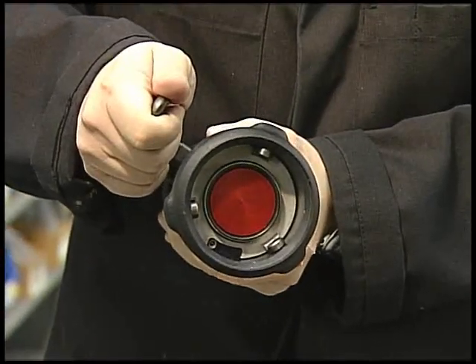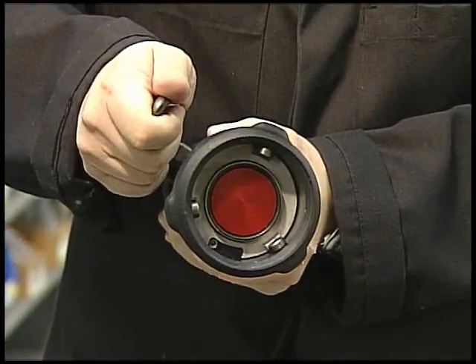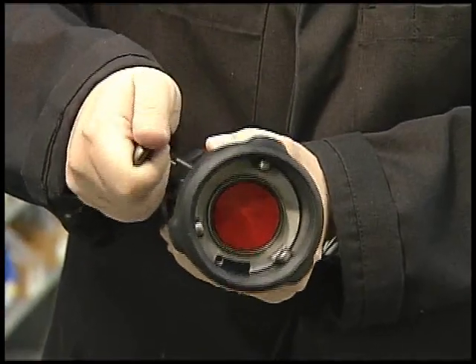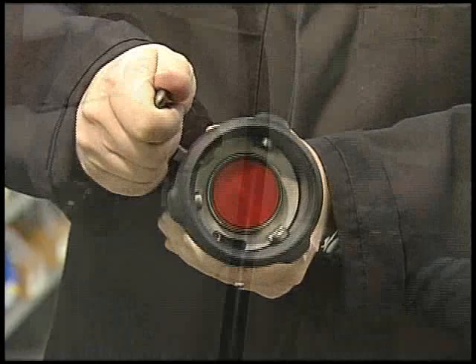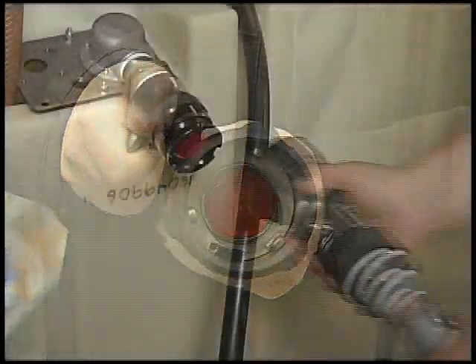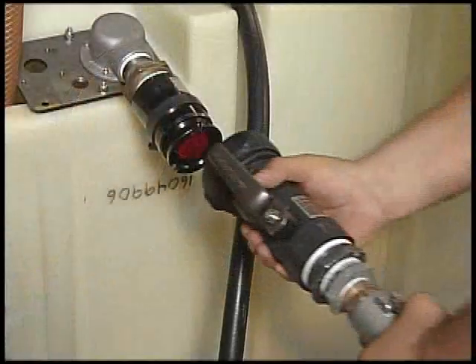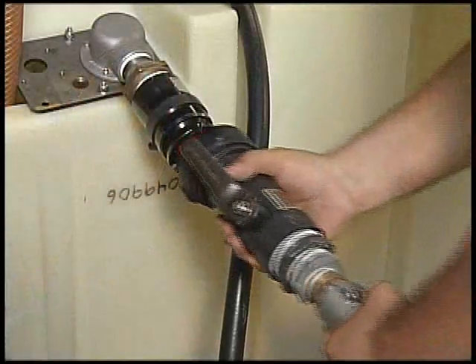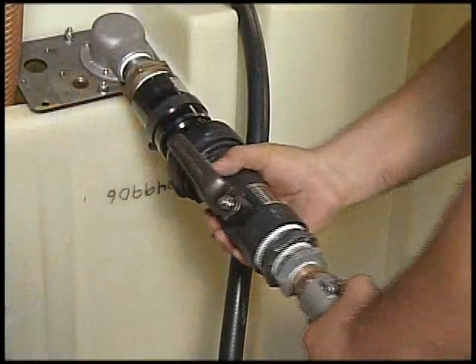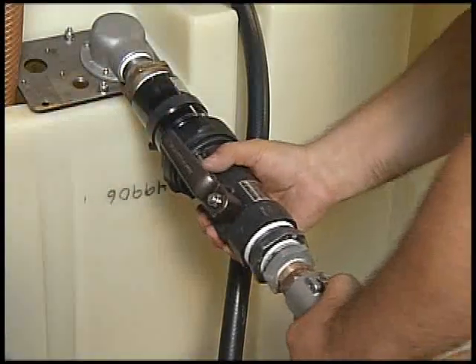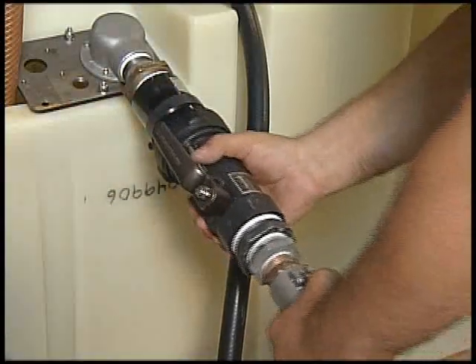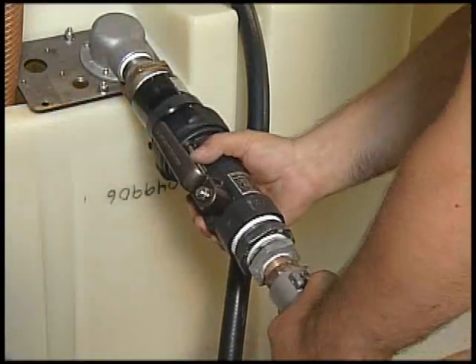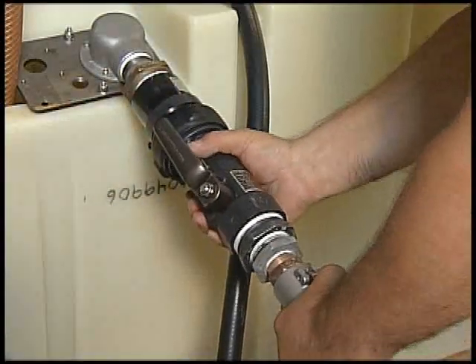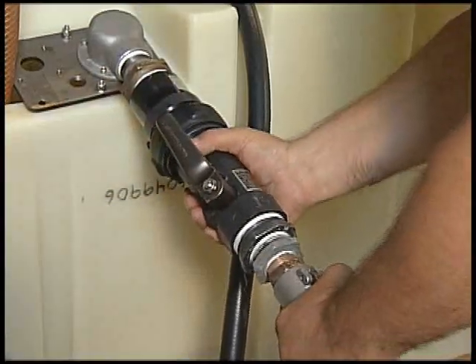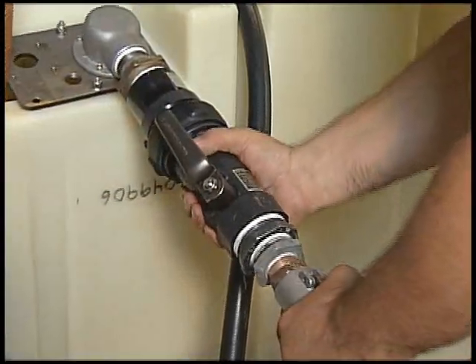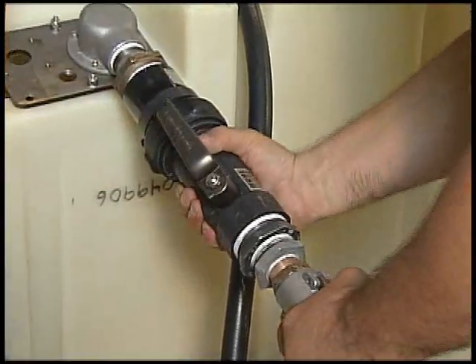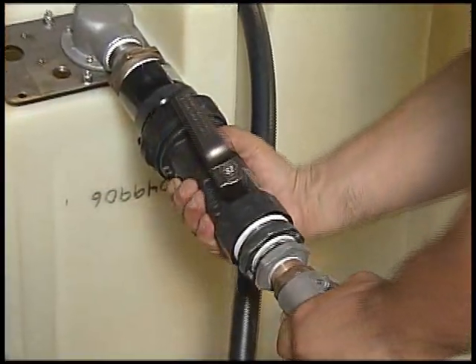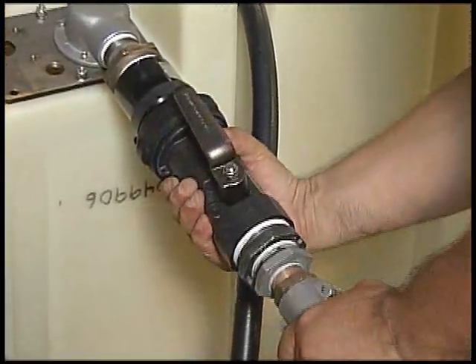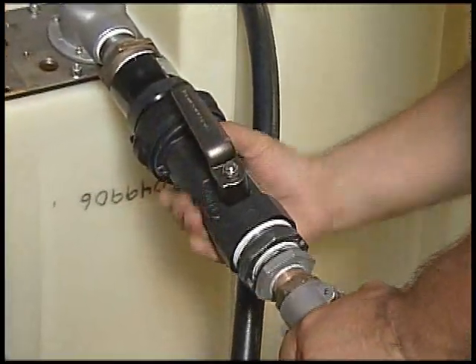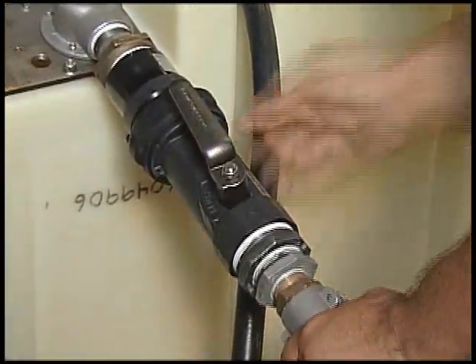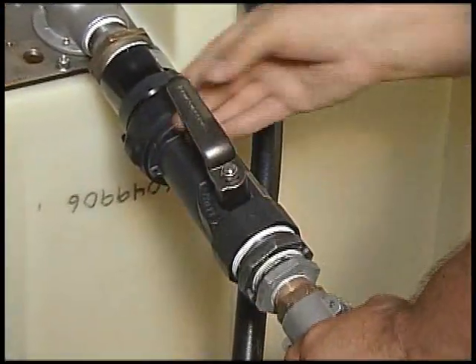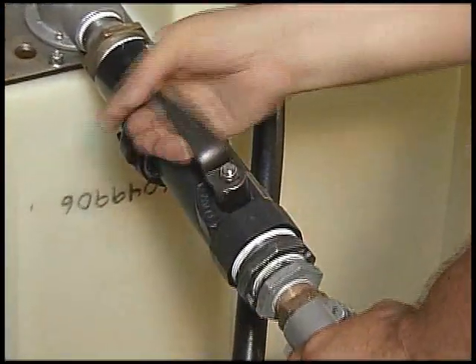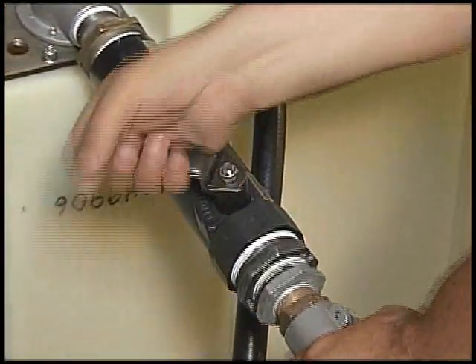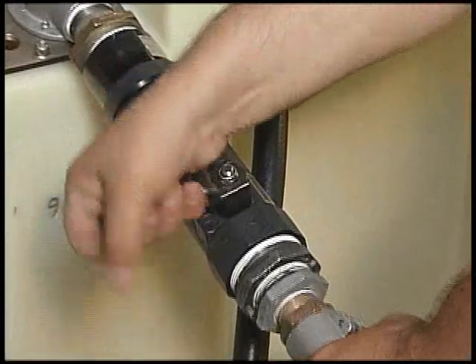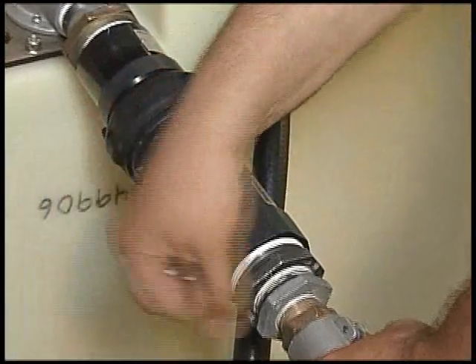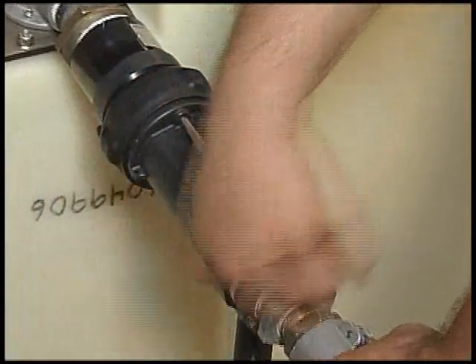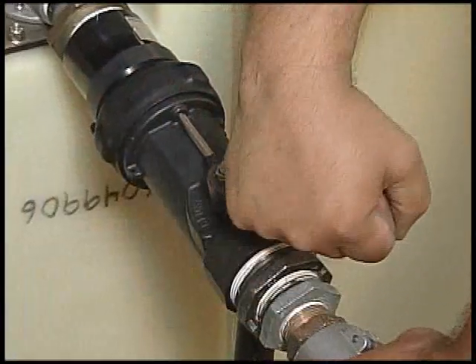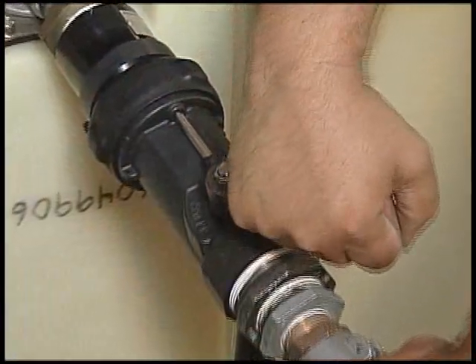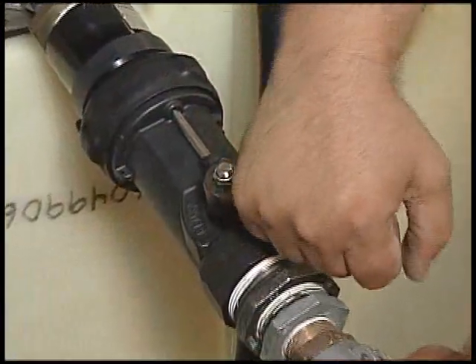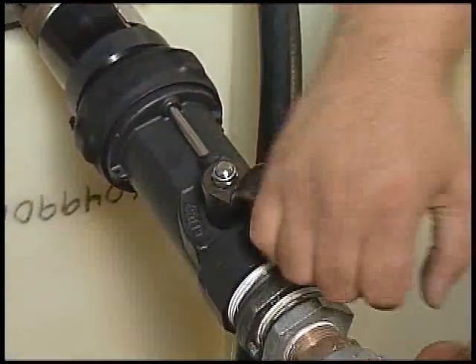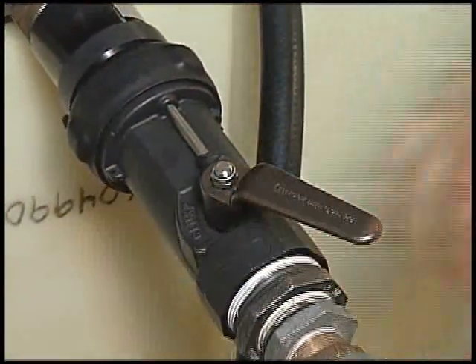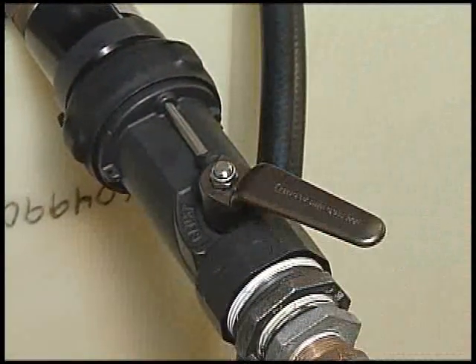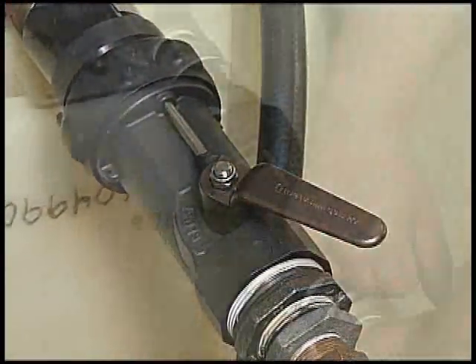The coupler attaches to the adapter and with a rotation of 15 degrees, locks in place. The lever can now be activated and liquid flows into the tank.